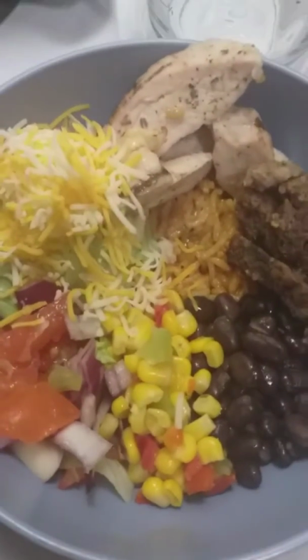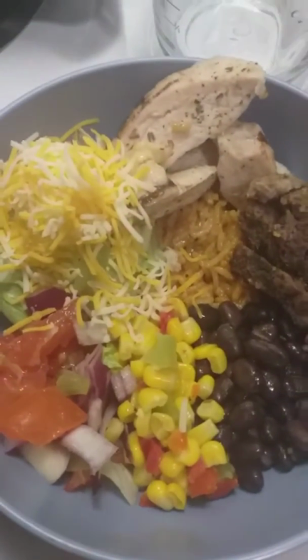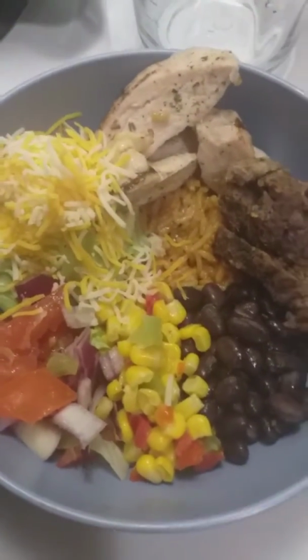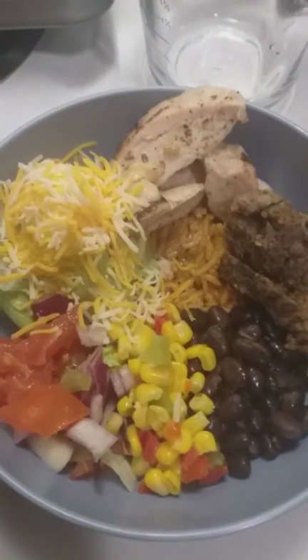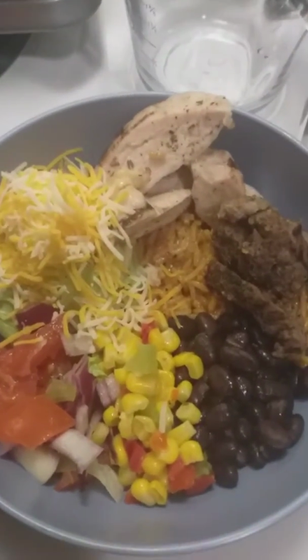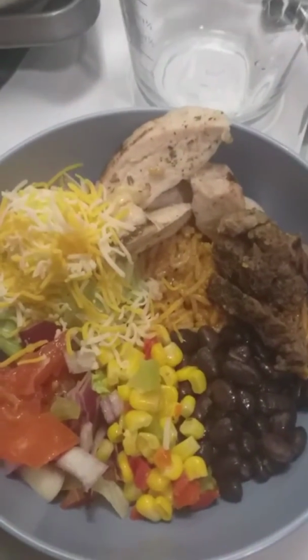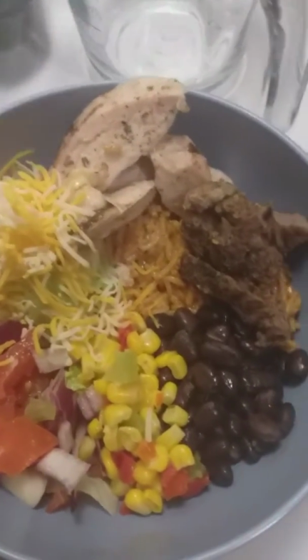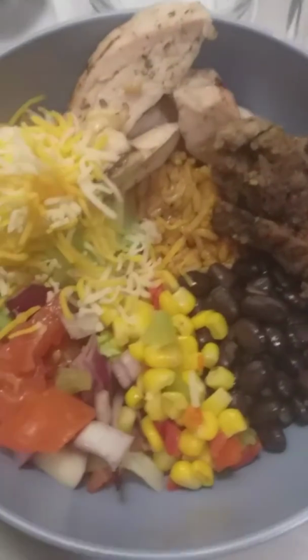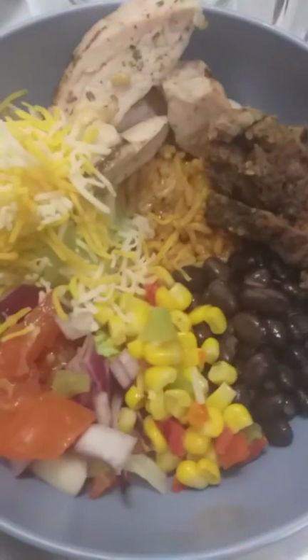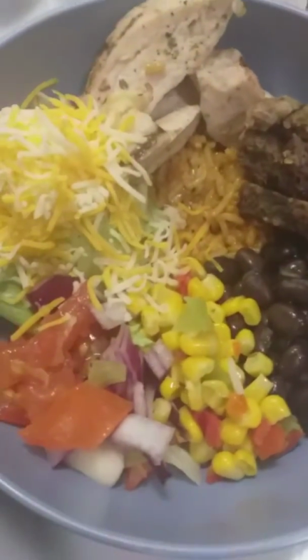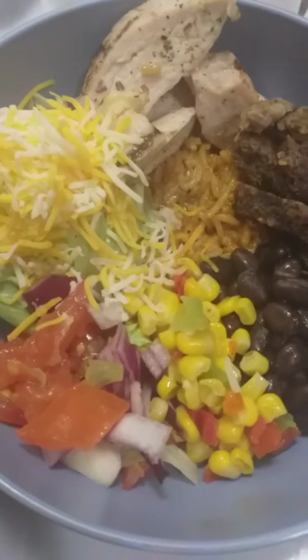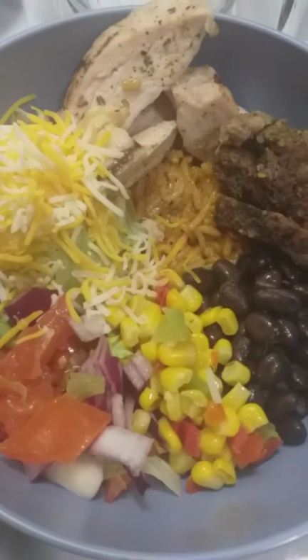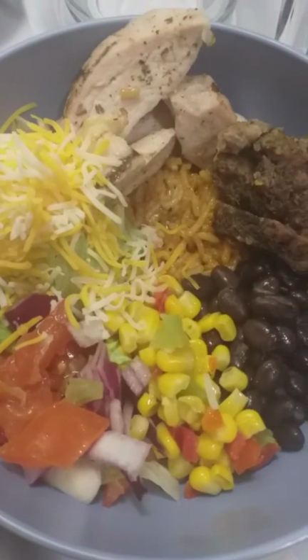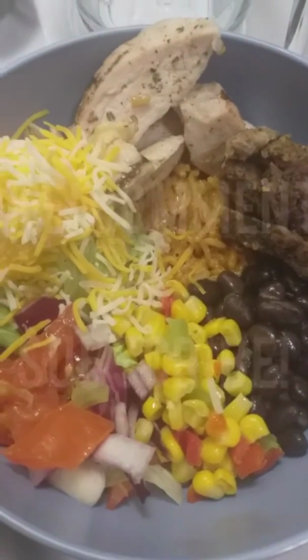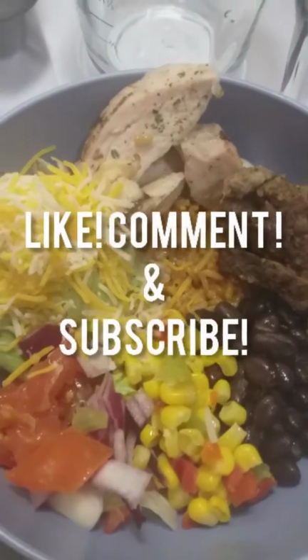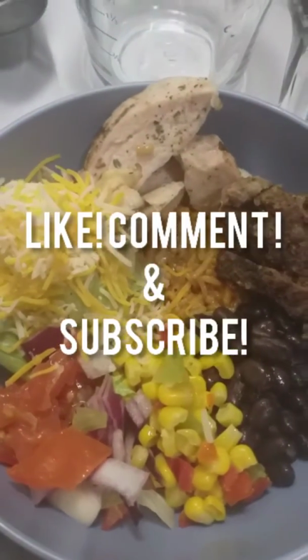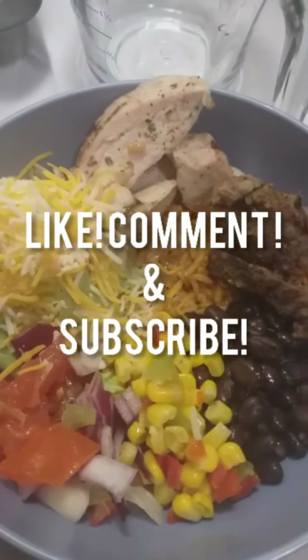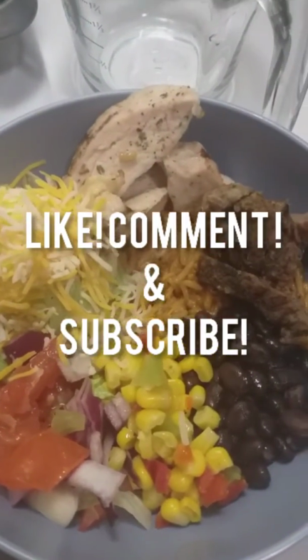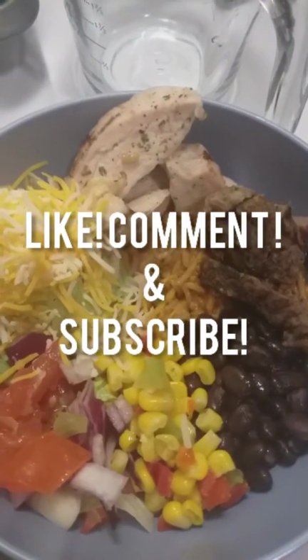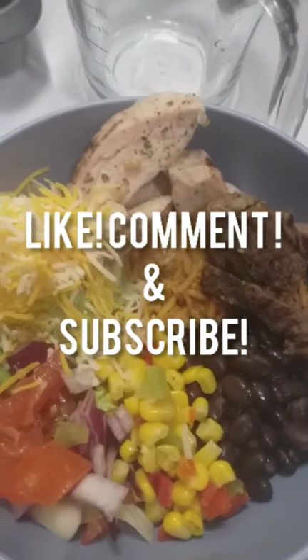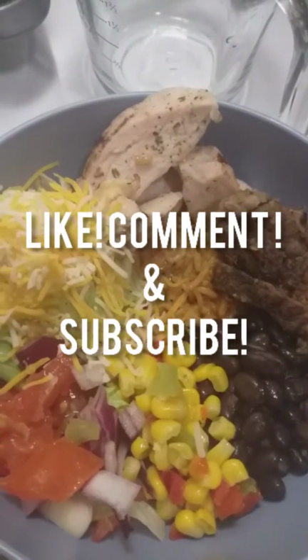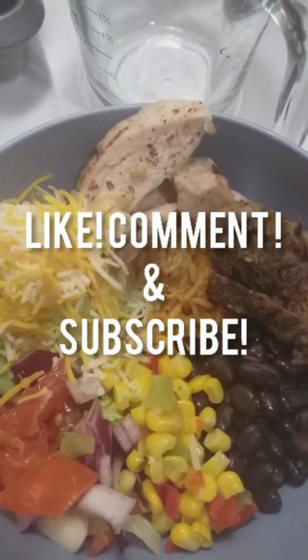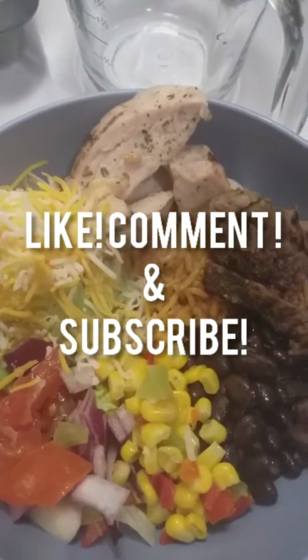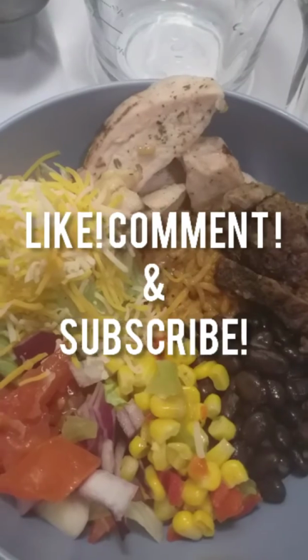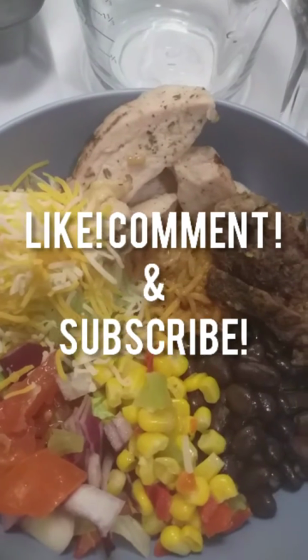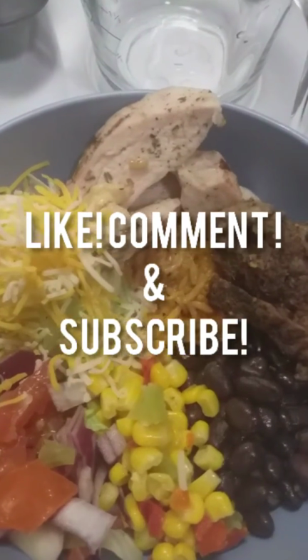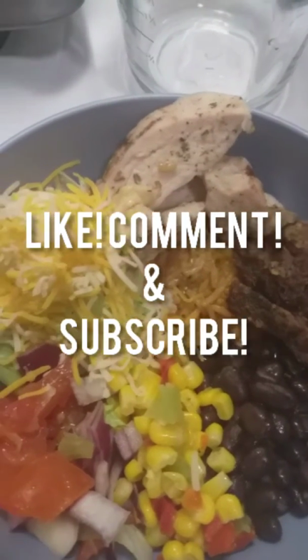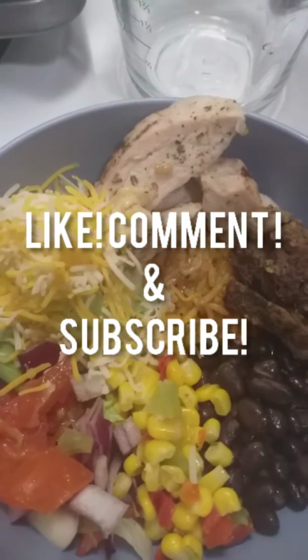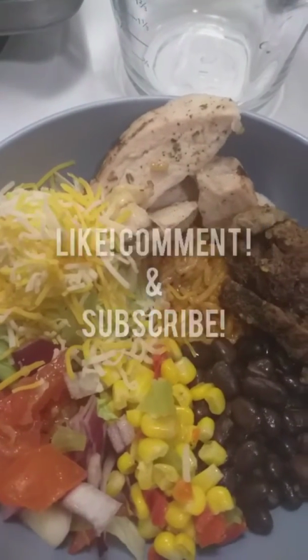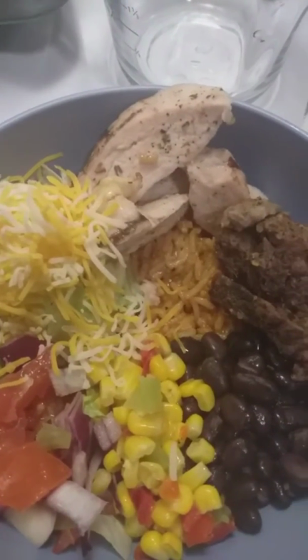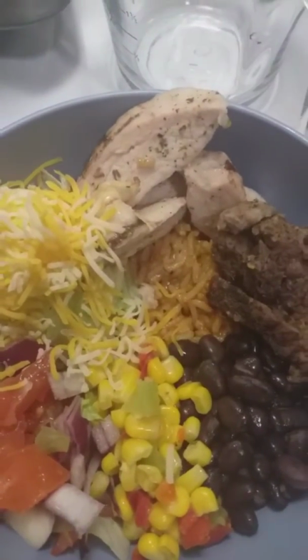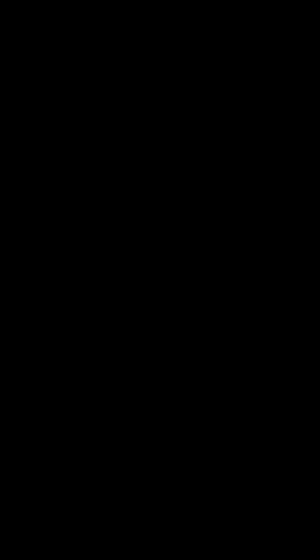This is the finished product, guys. Don't forget to like this video, comment down below your thoughts, and hit that subscribe button.